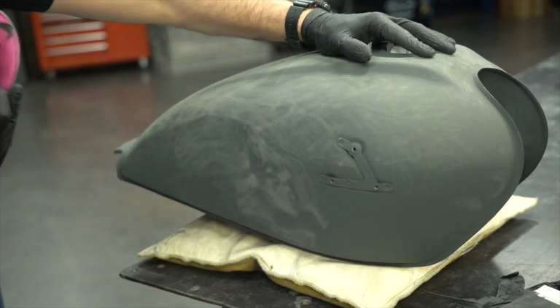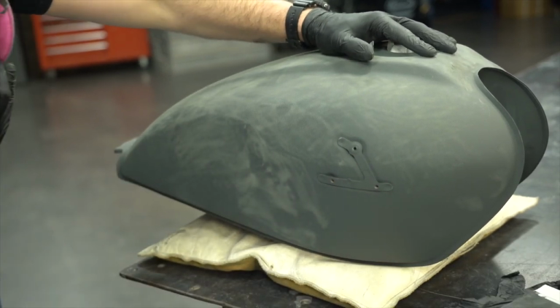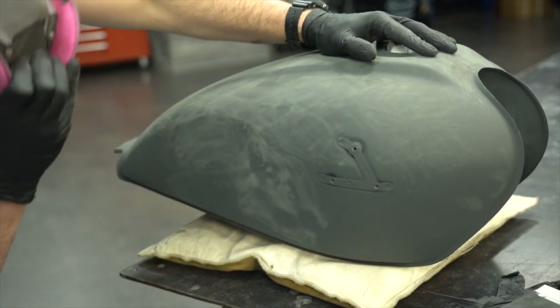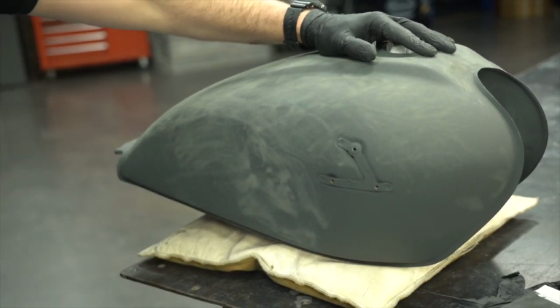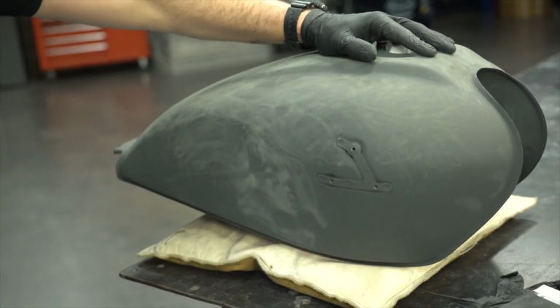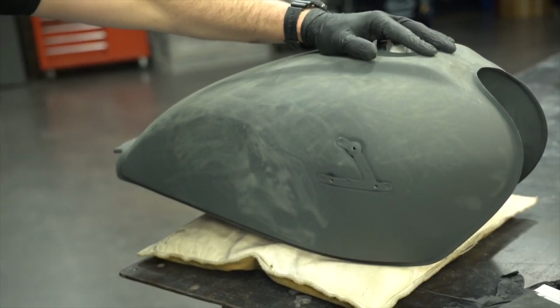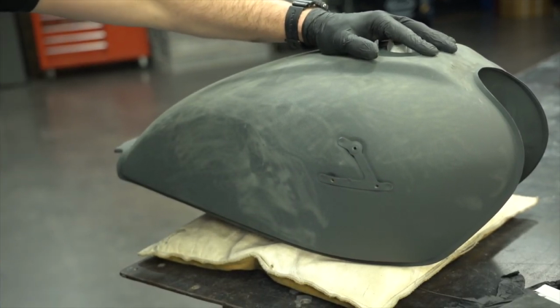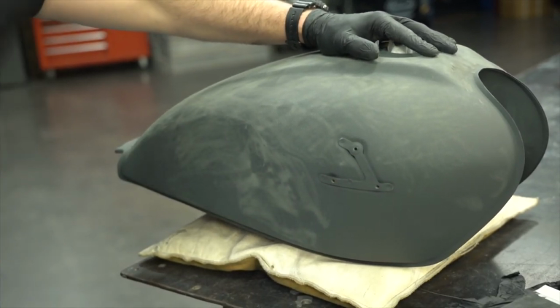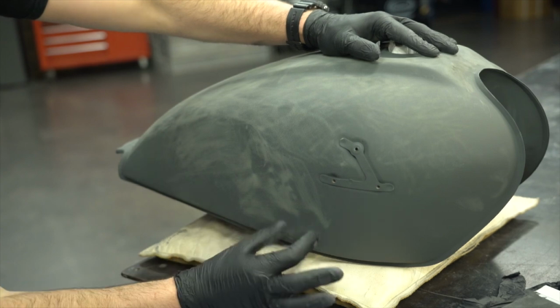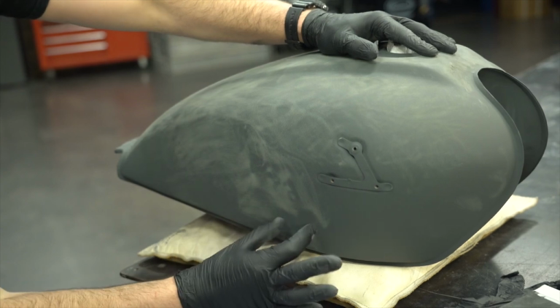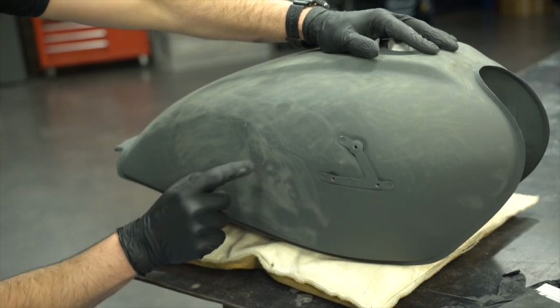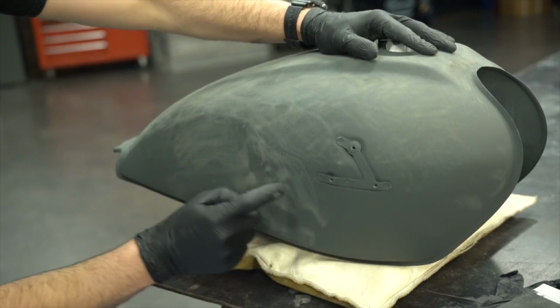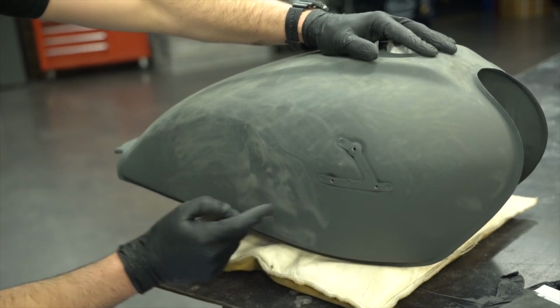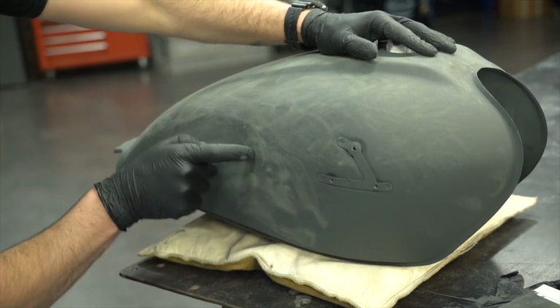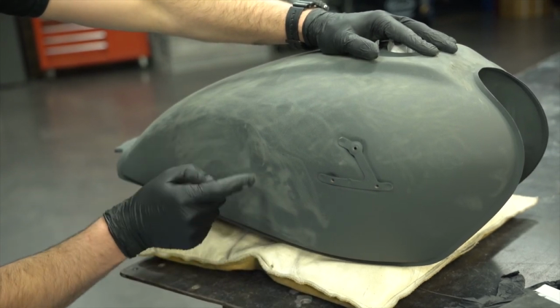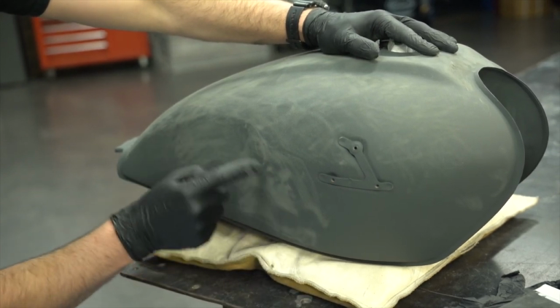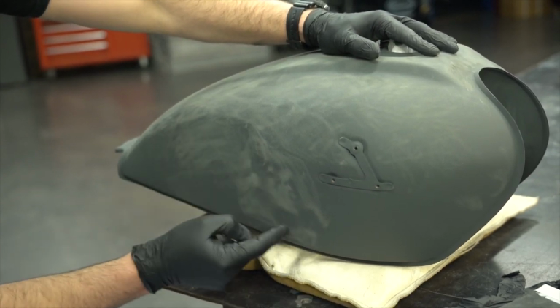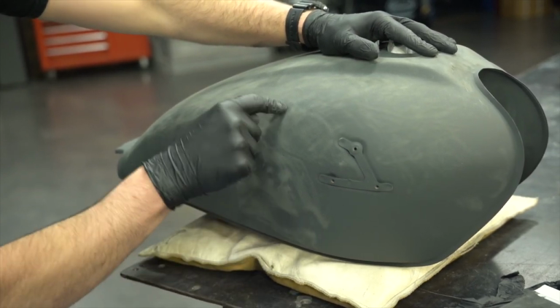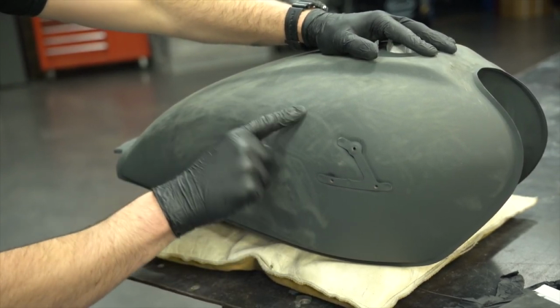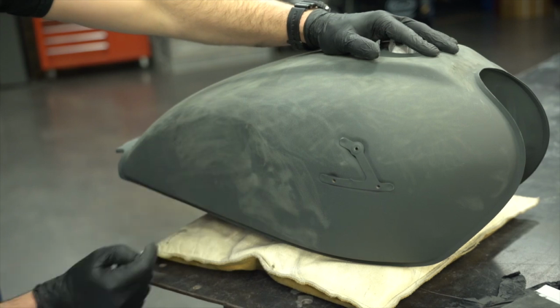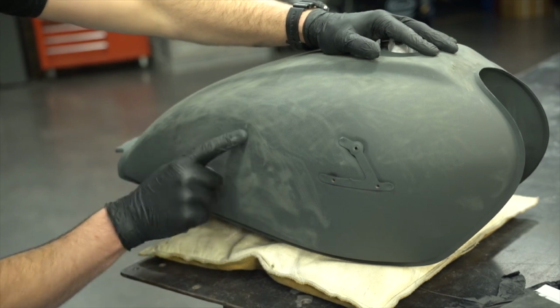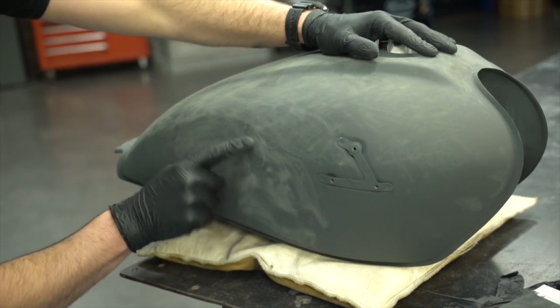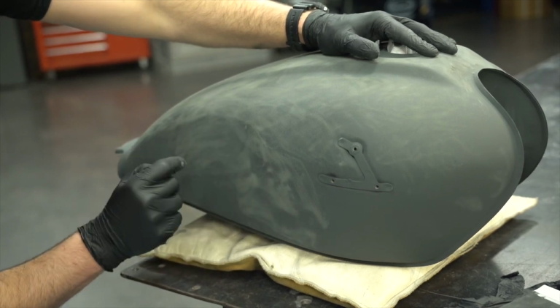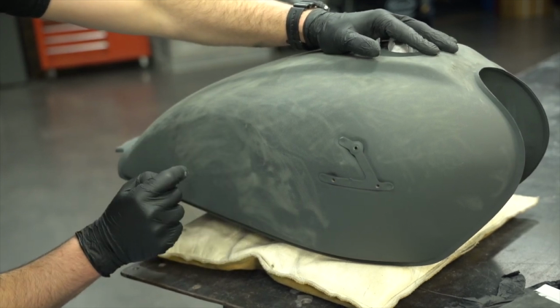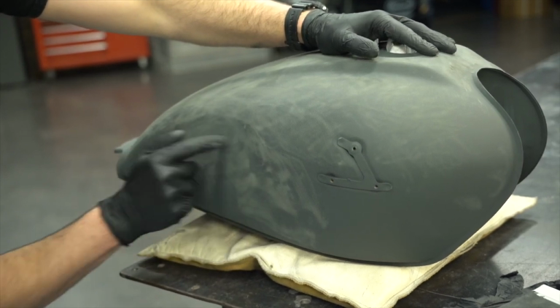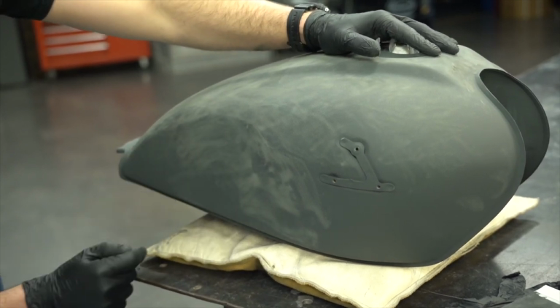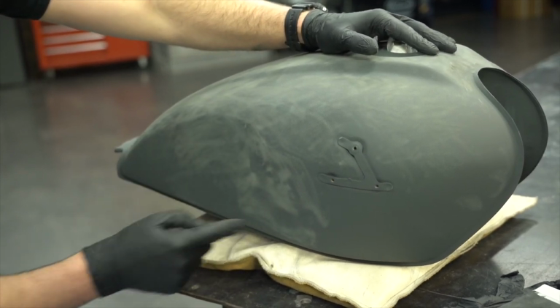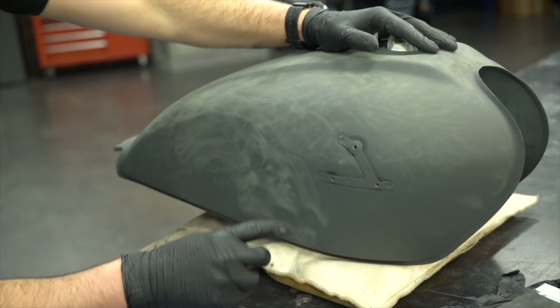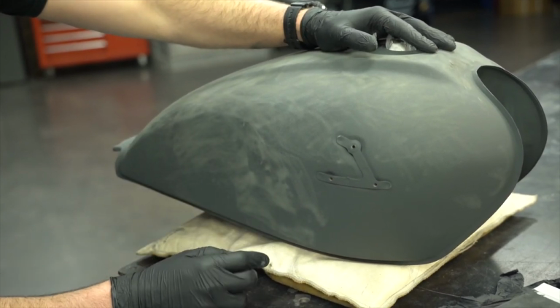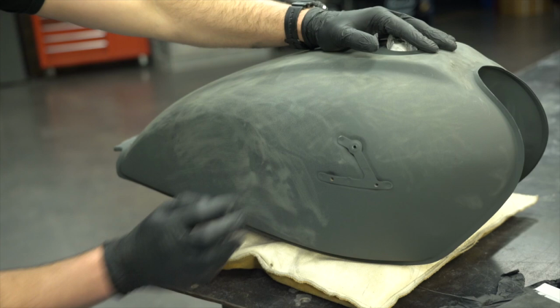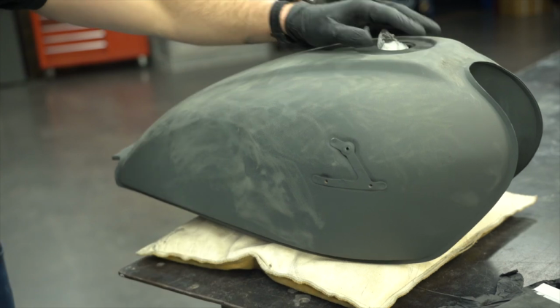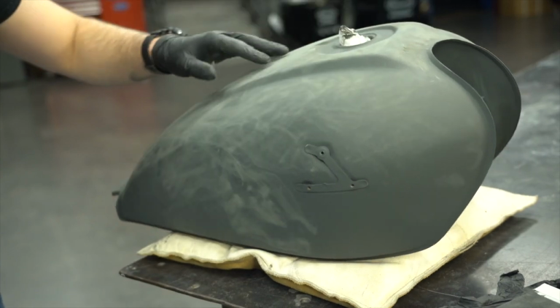Even with just a little tiny bit of sanding on this side, you can really start to see where those lows are. Got some here, some here, one up here, maybe a little bit right there. Let's keep sanding — really iron them out so we can get some filler in there.